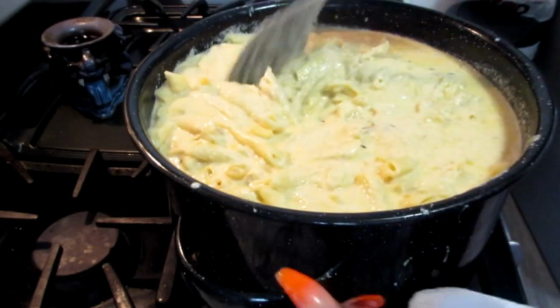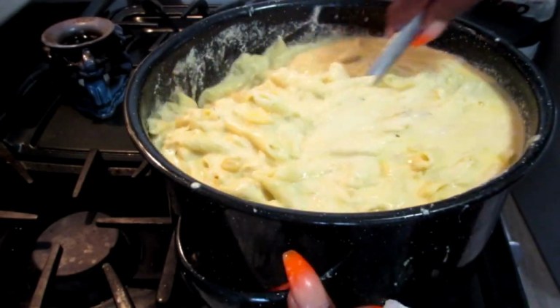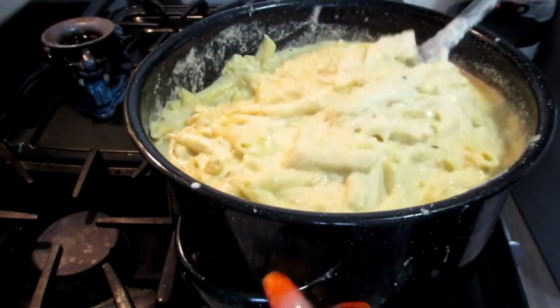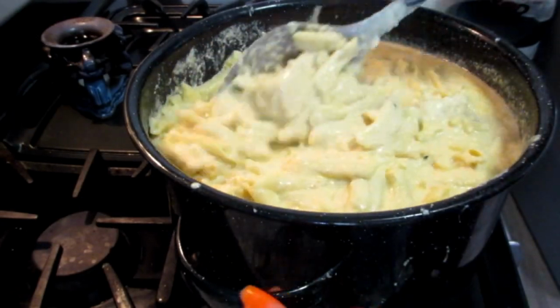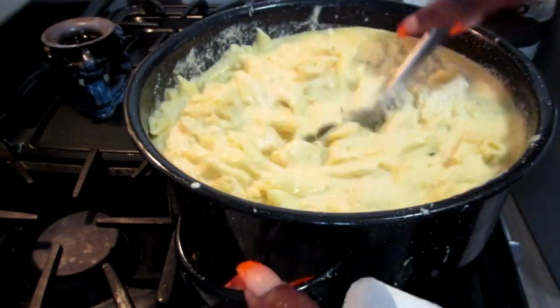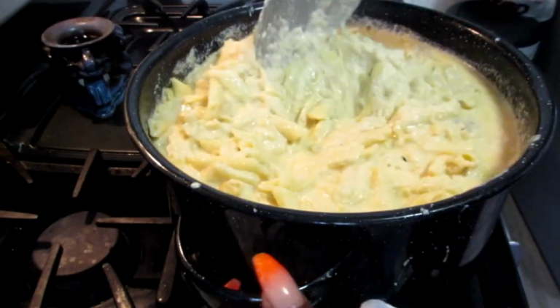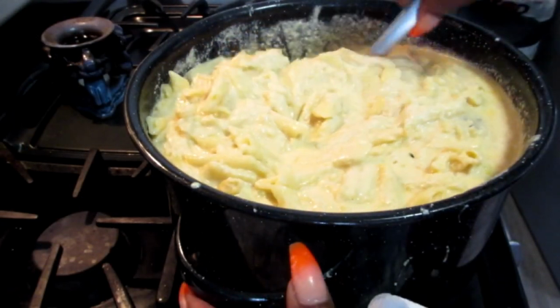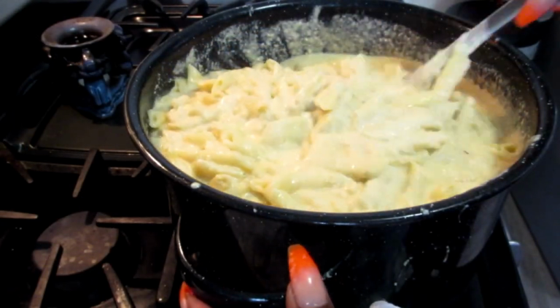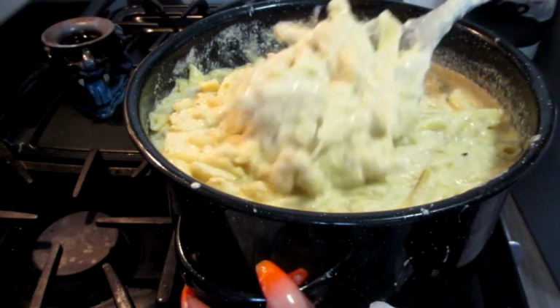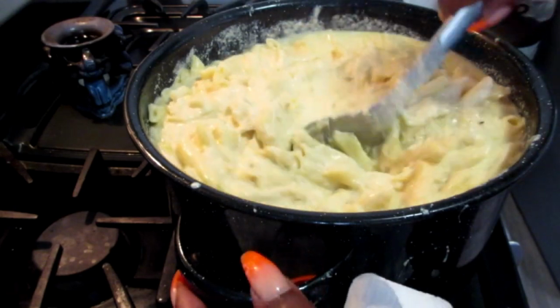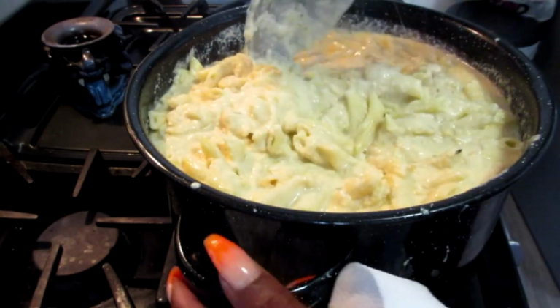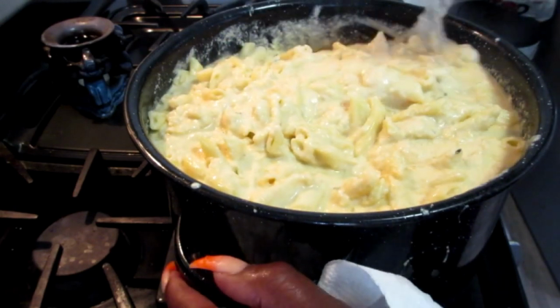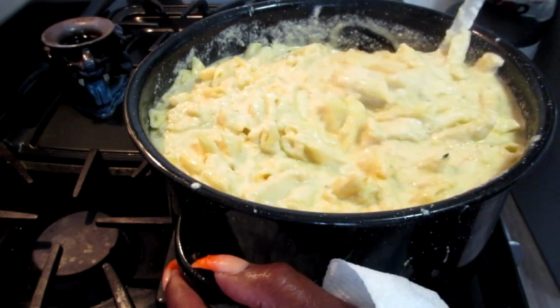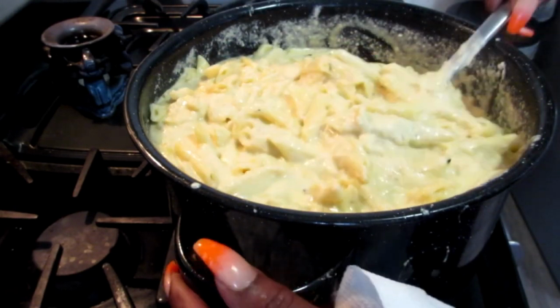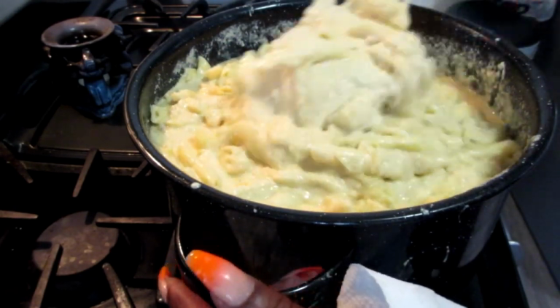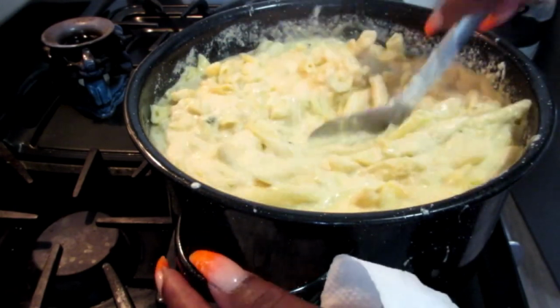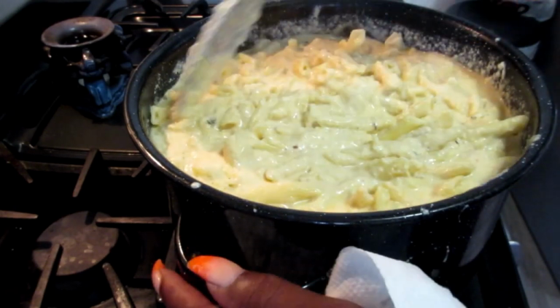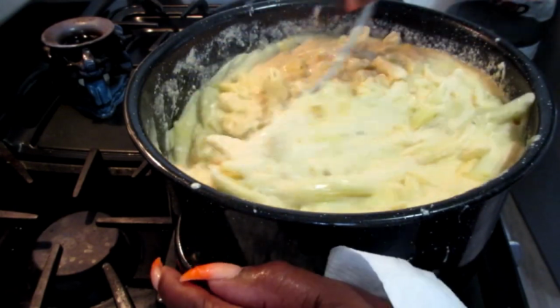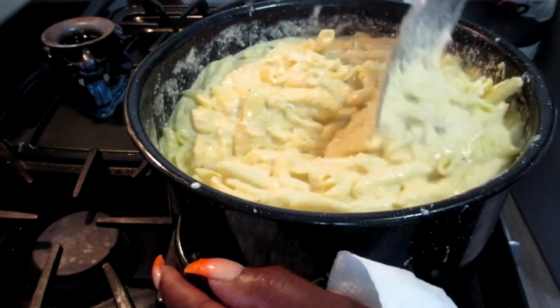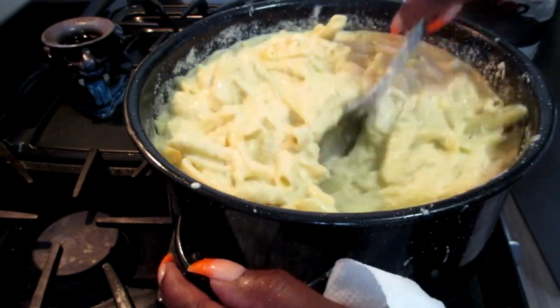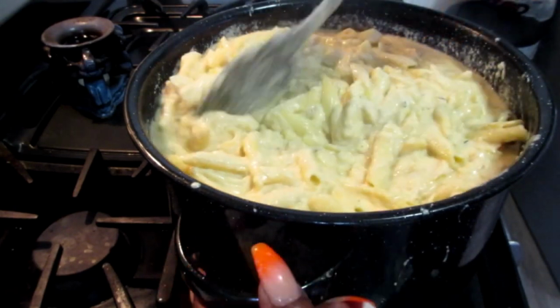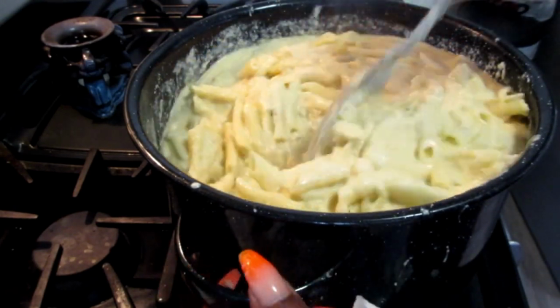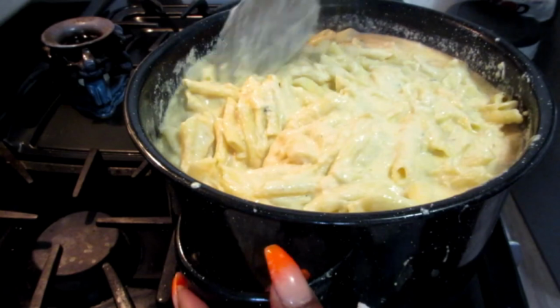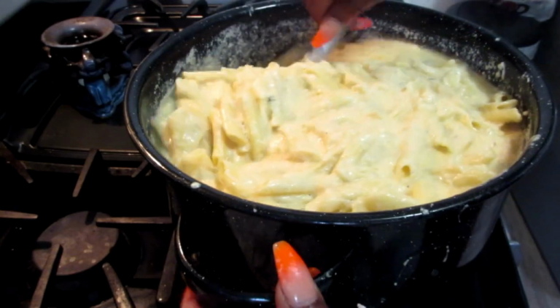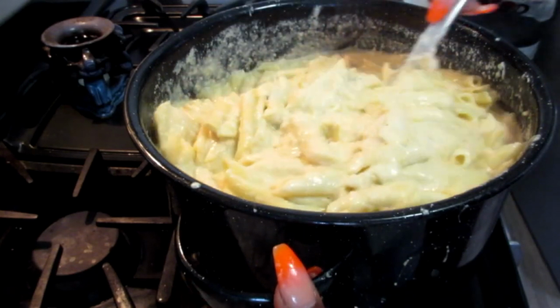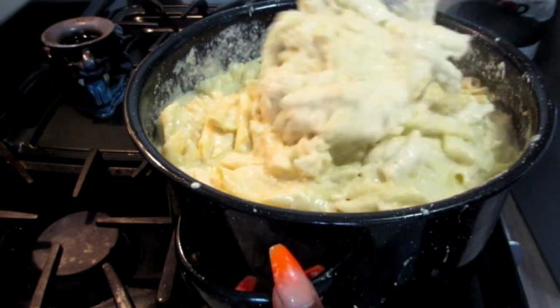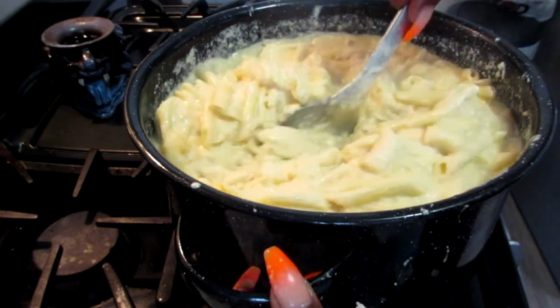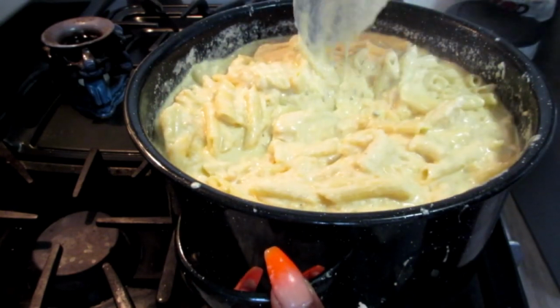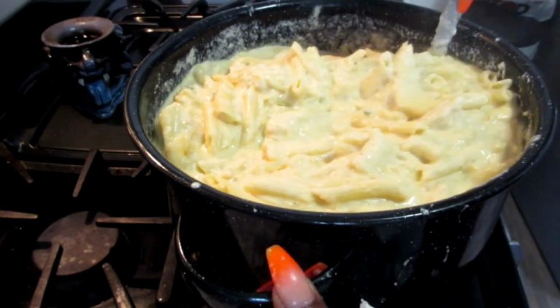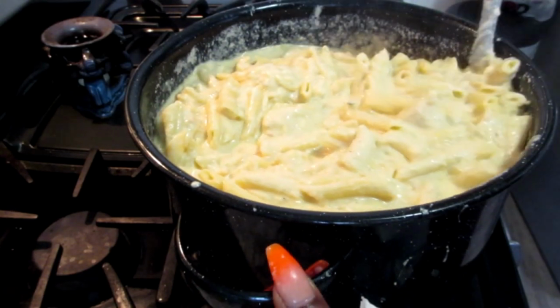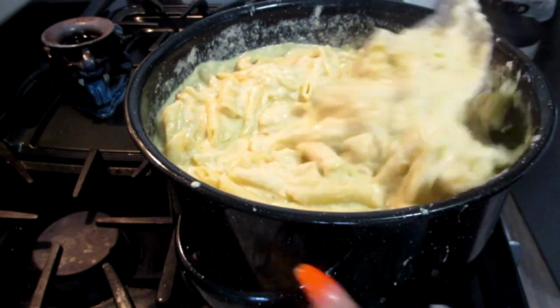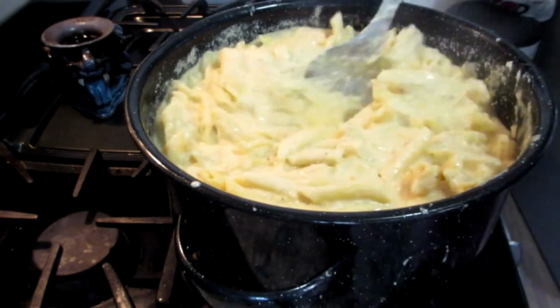So it's in my bigger pot, which is what I should have done to begin with. I'm just going to mix that in and make sure everything is mixed in nicely.